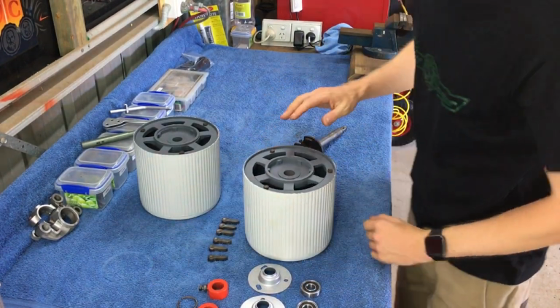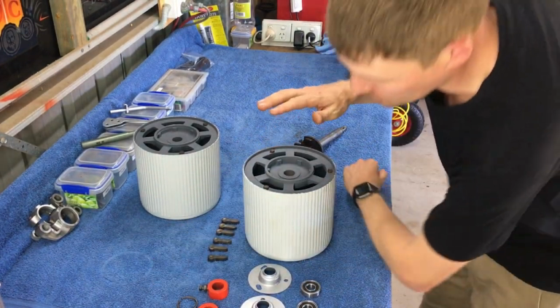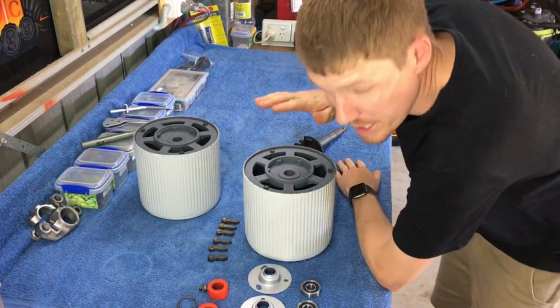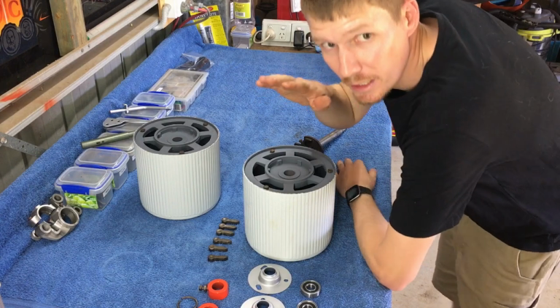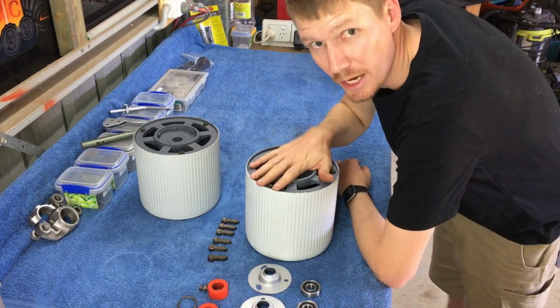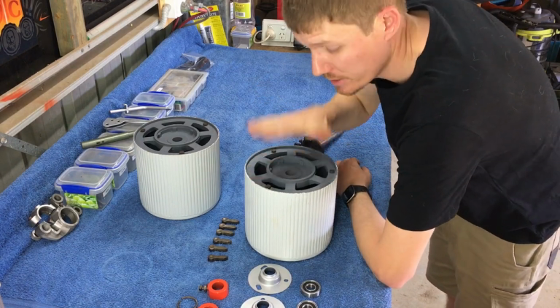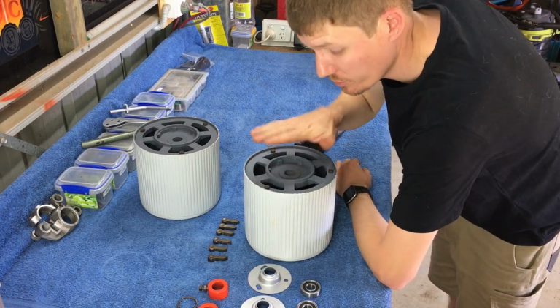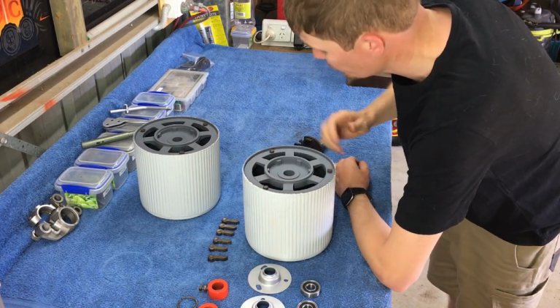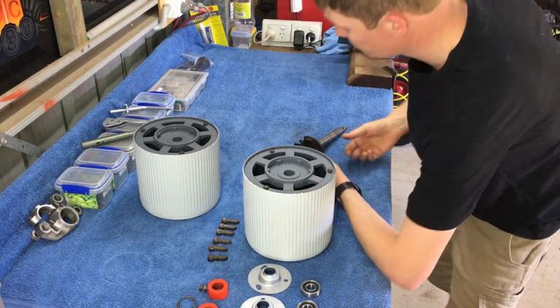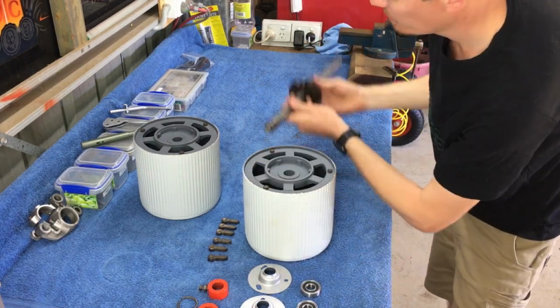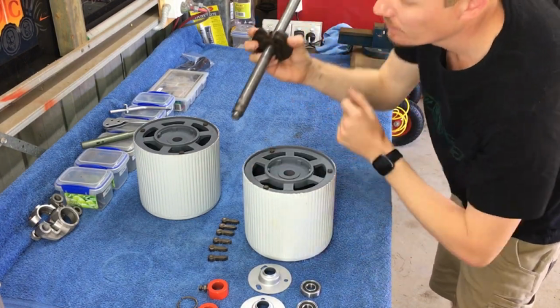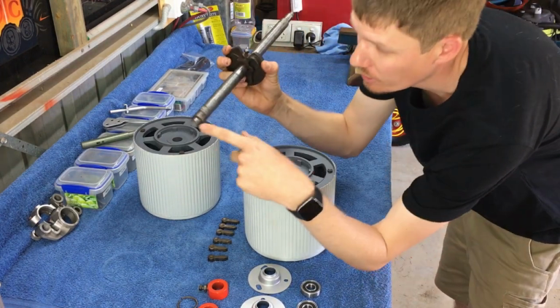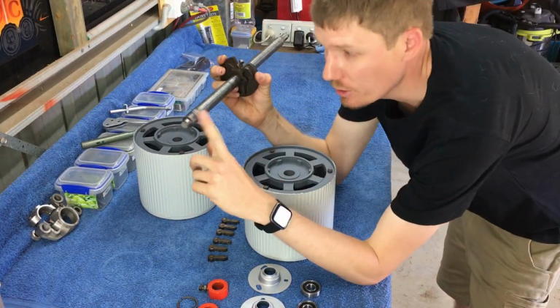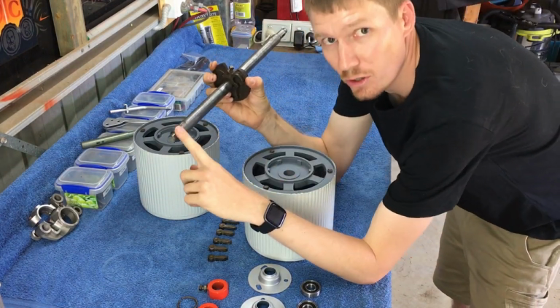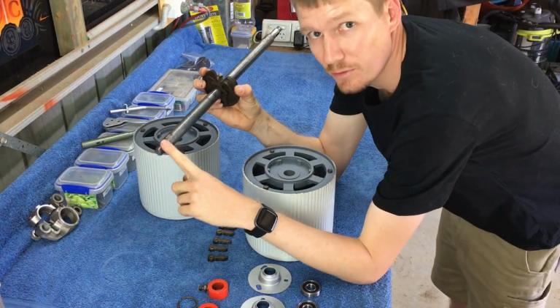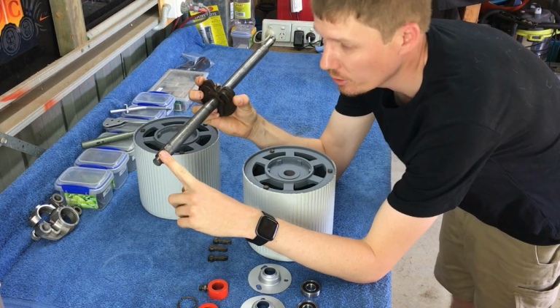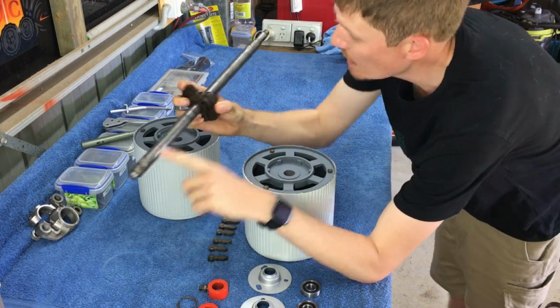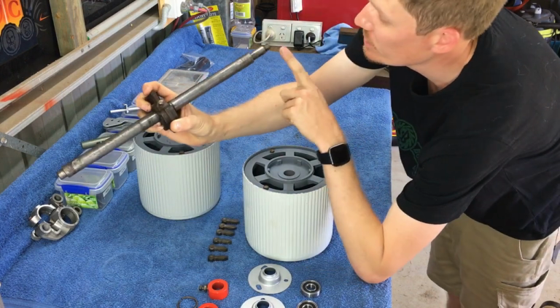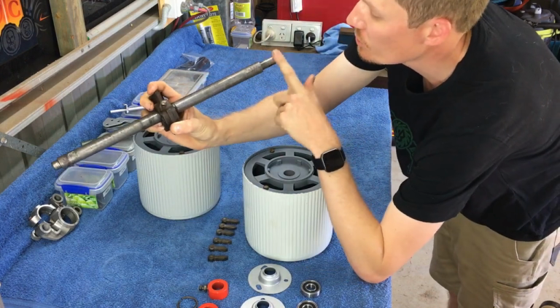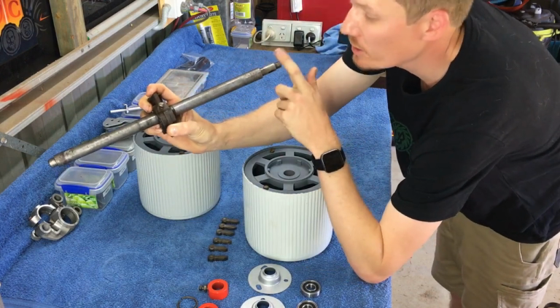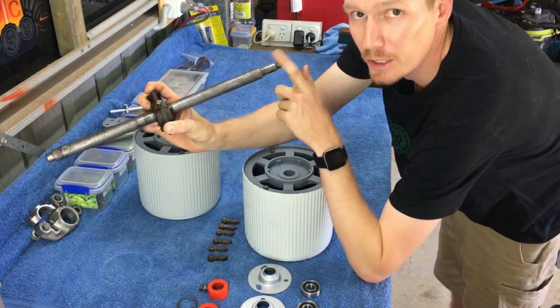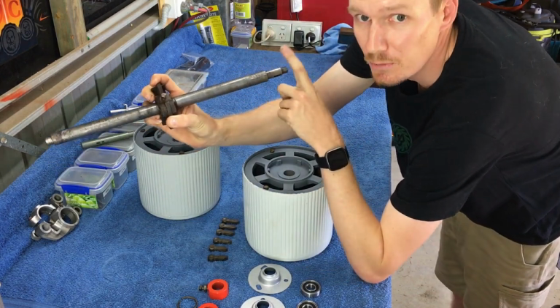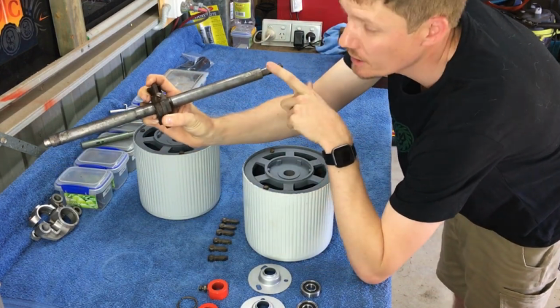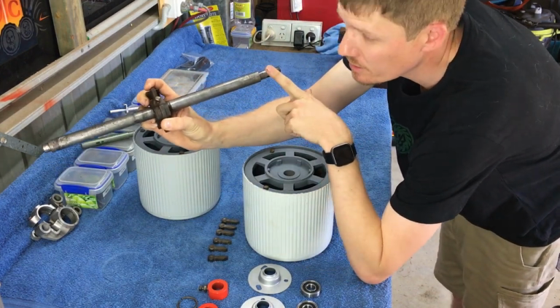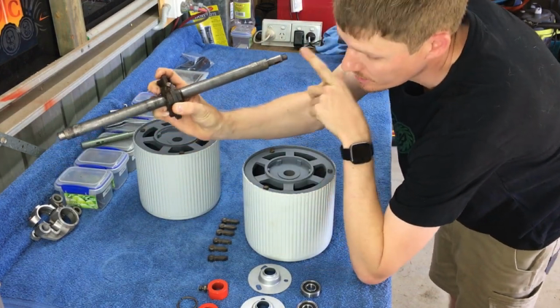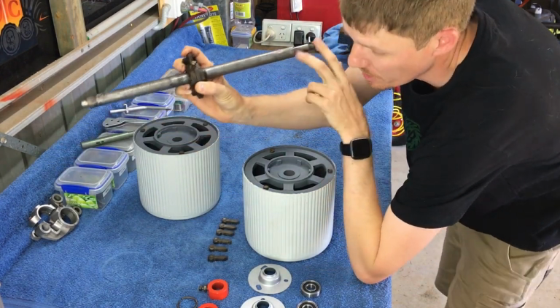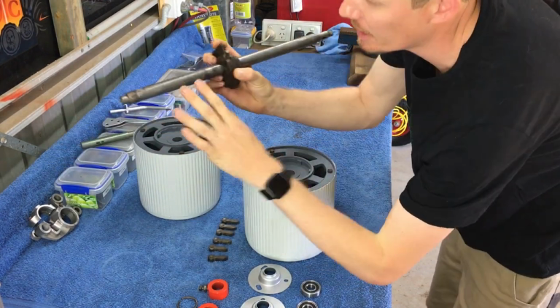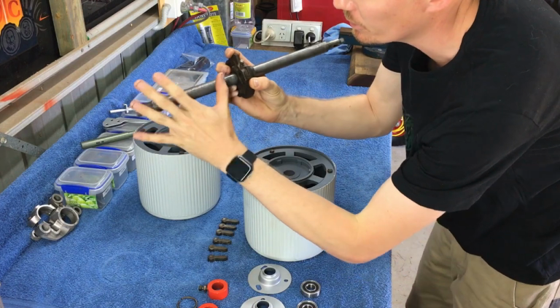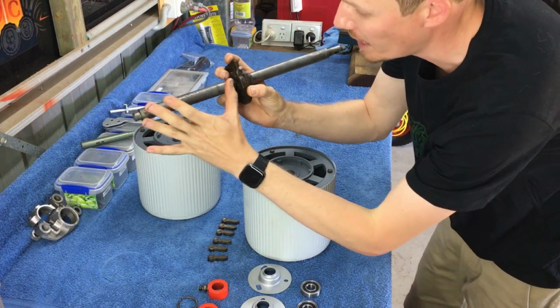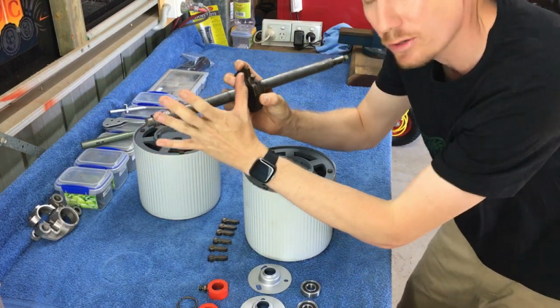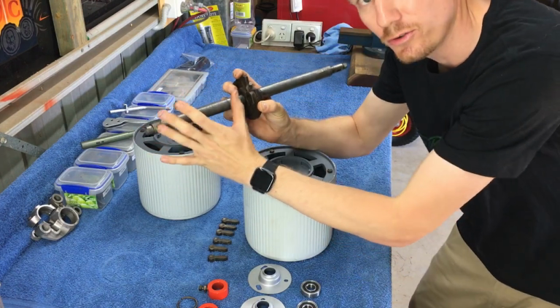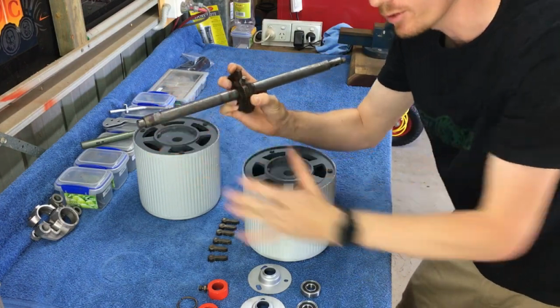Remembering that the counterweight is the non-drive side - this is the non-drive side of the shaft, and this is the drive side, which is where the gear goes. So remember that the counterweight goes on the non-drive side.